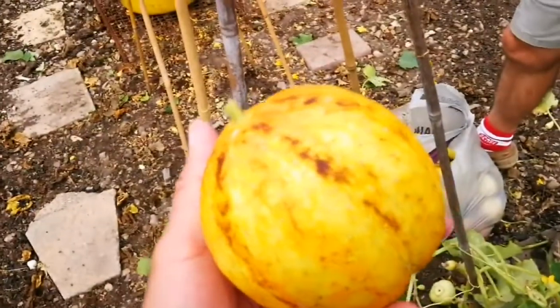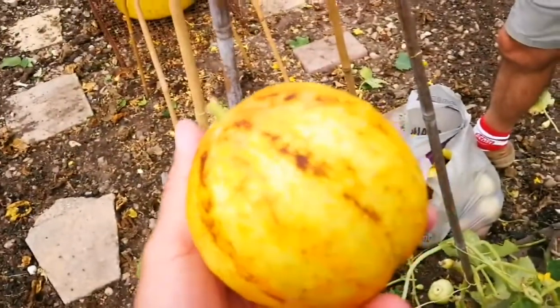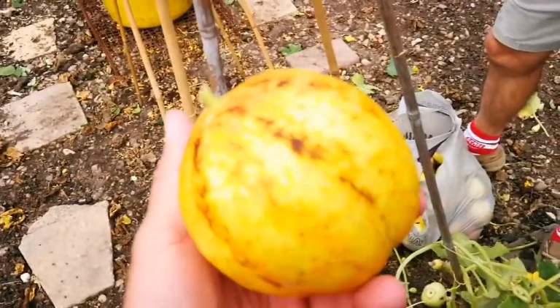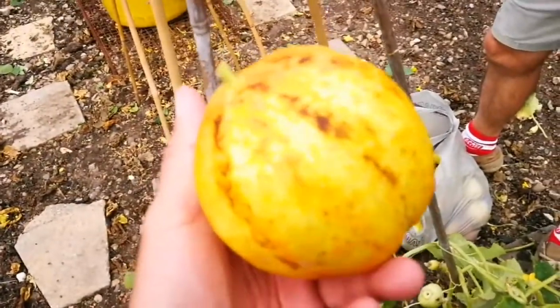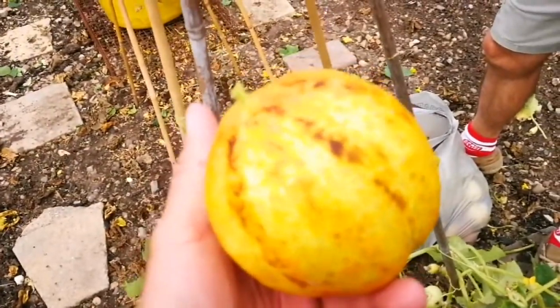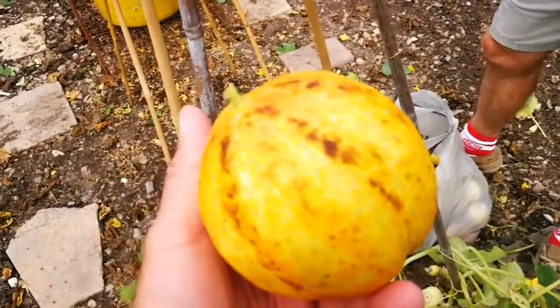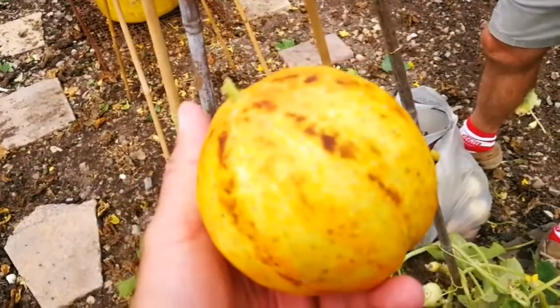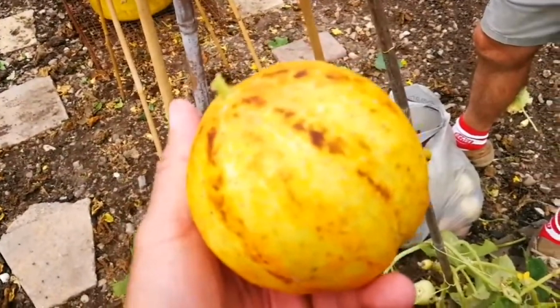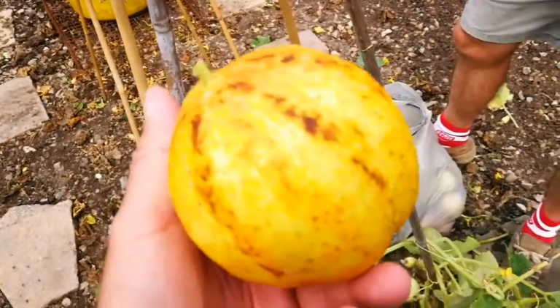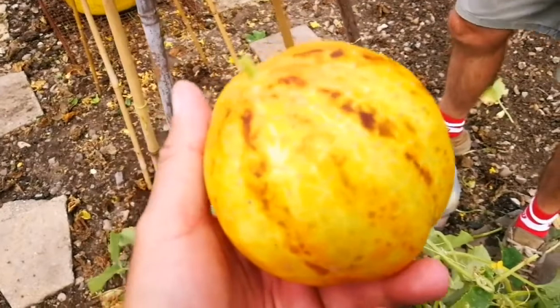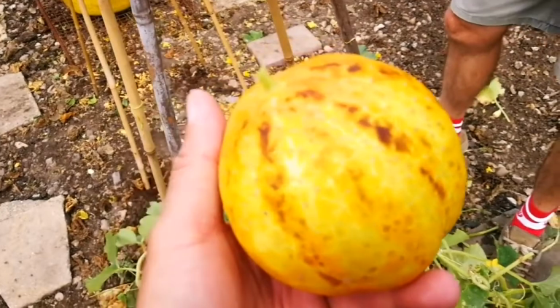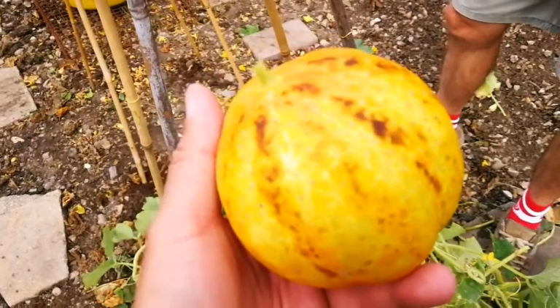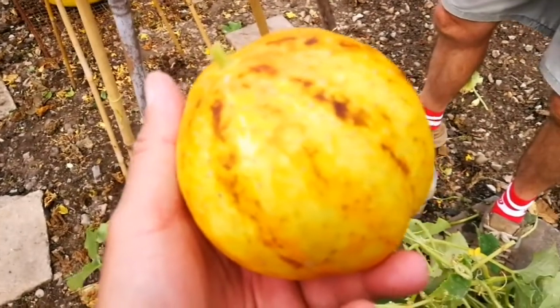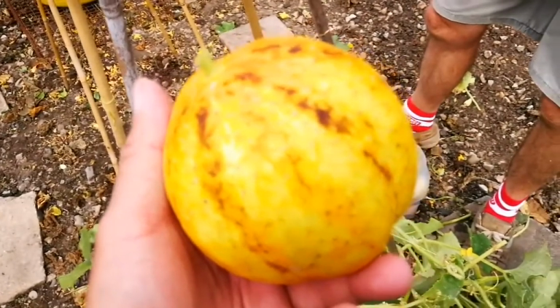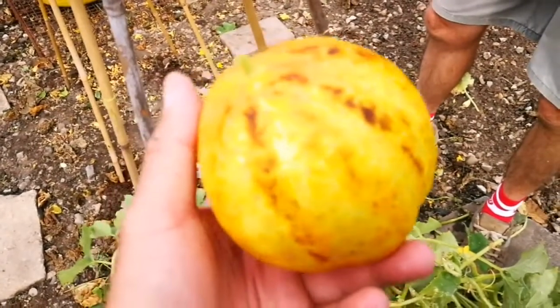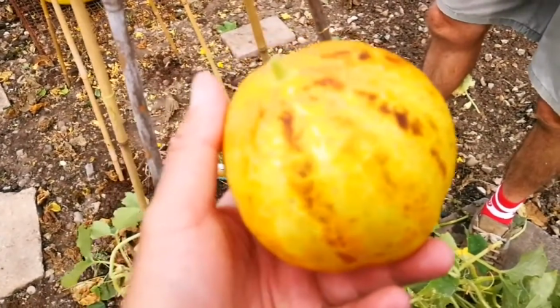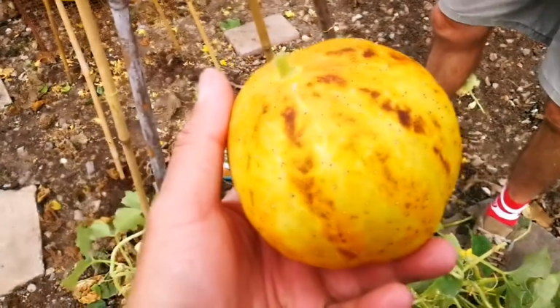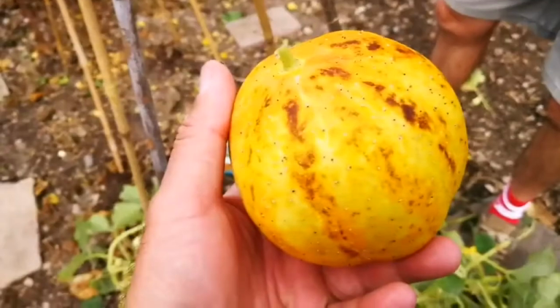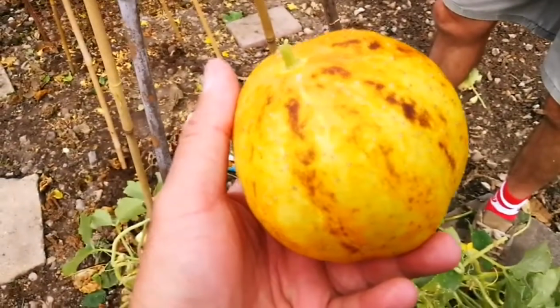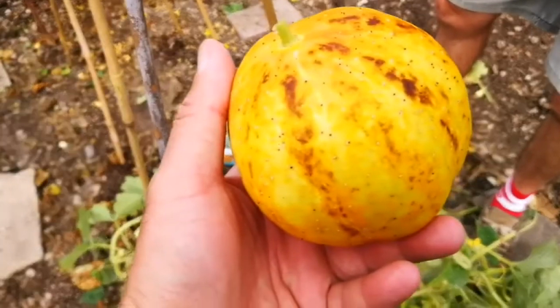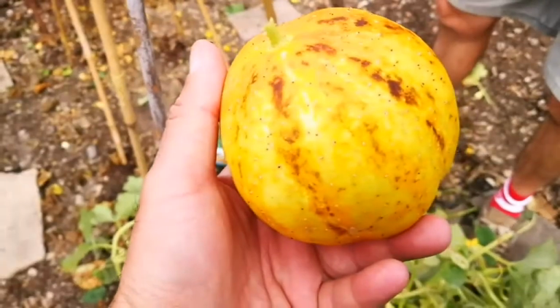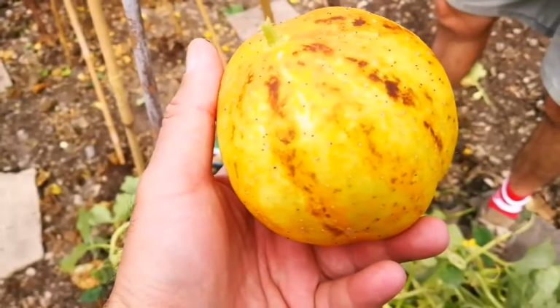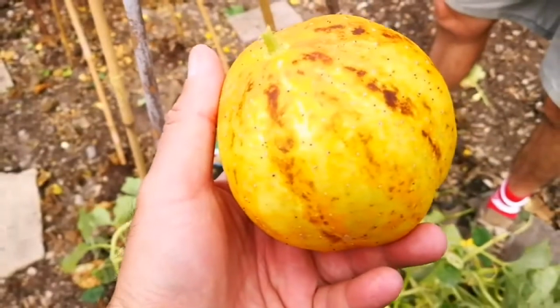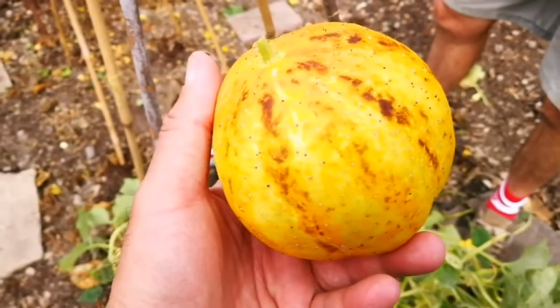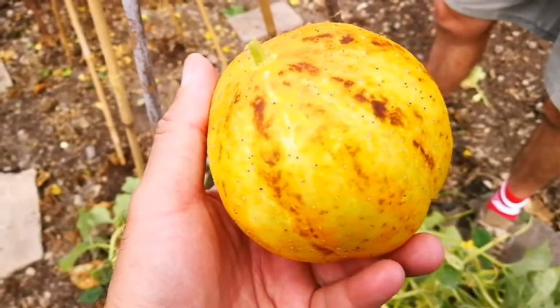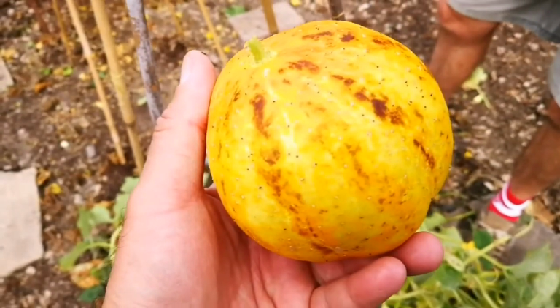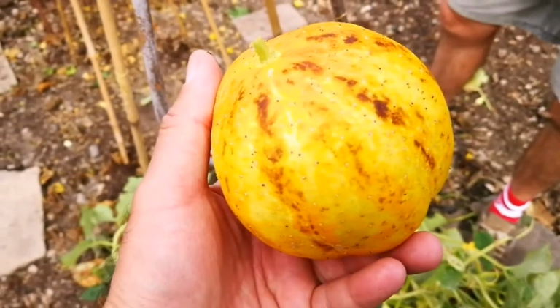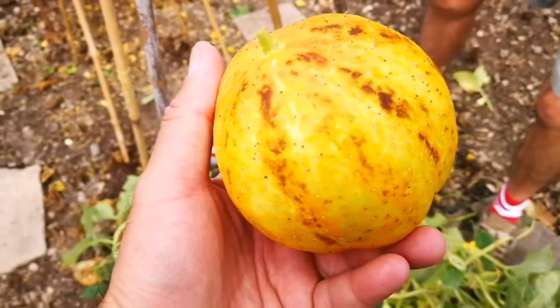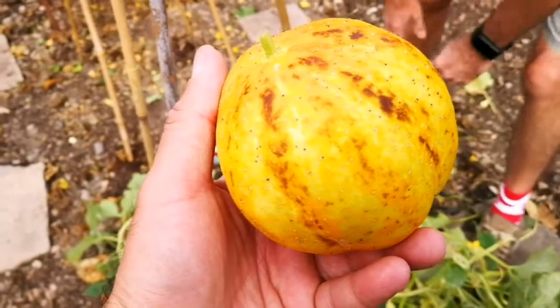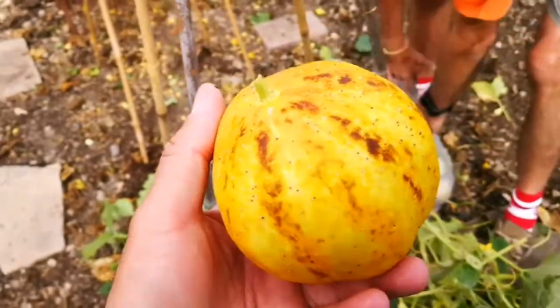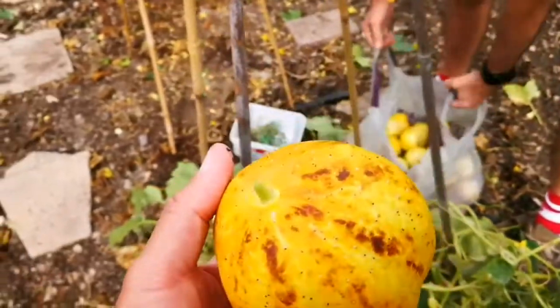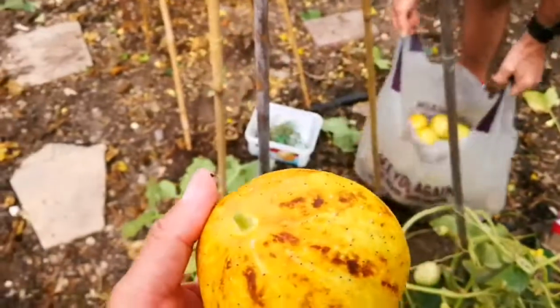They're a bit weird, but they taste good. Have you tasted them? Yeah. Oh, that's nice. I just had enough of them really, so I'm just taking them down. Are you sure you don't want some? I've got loads of them.